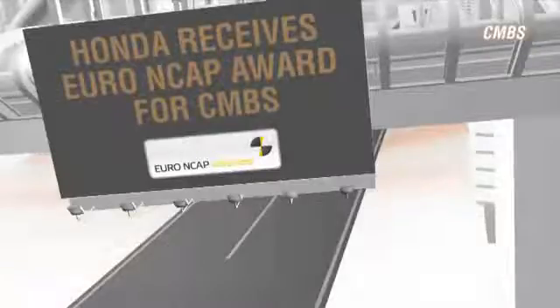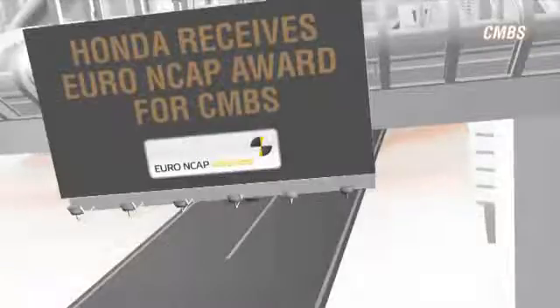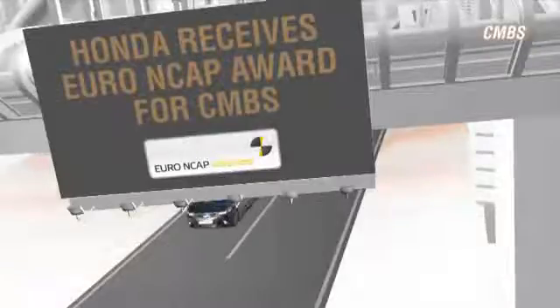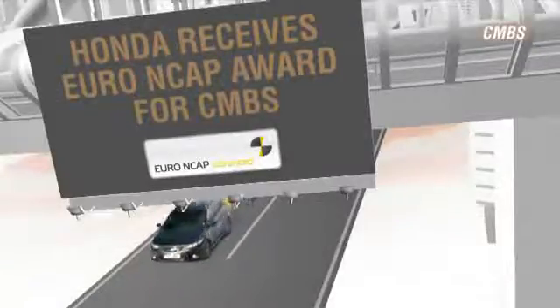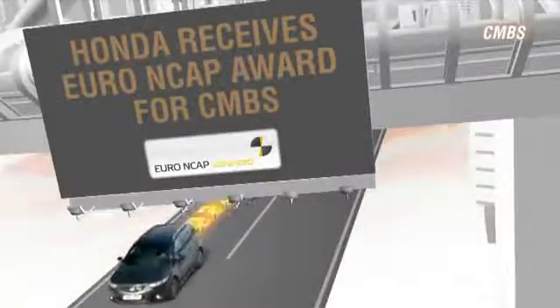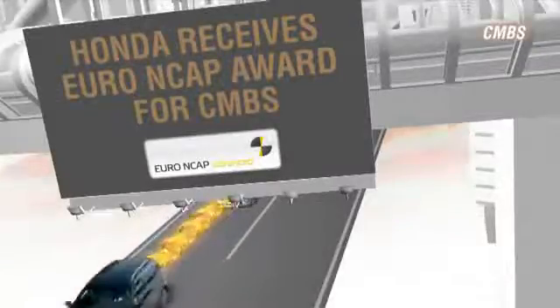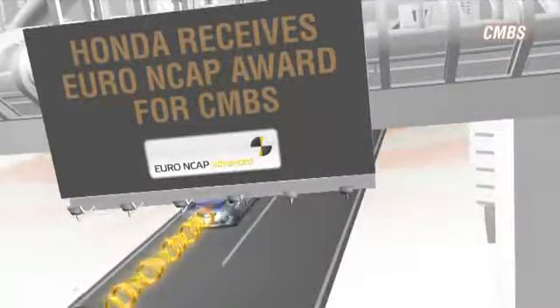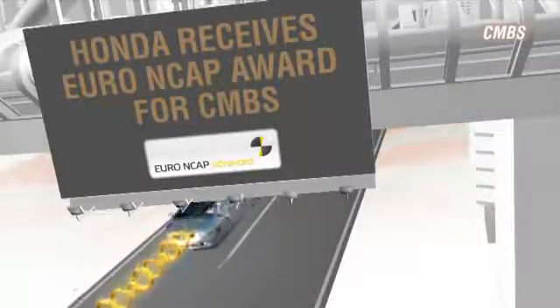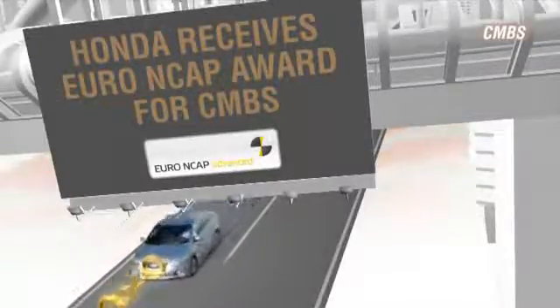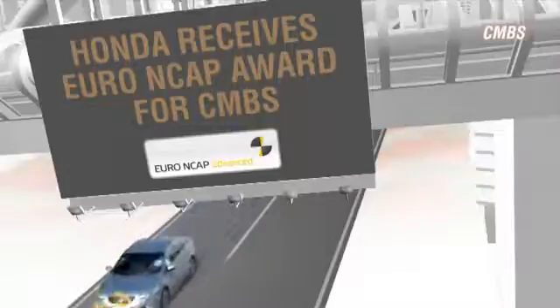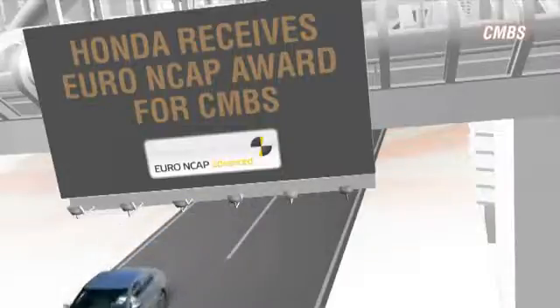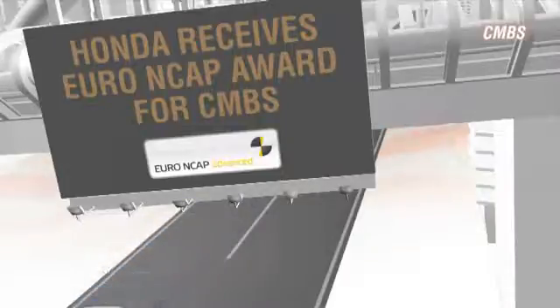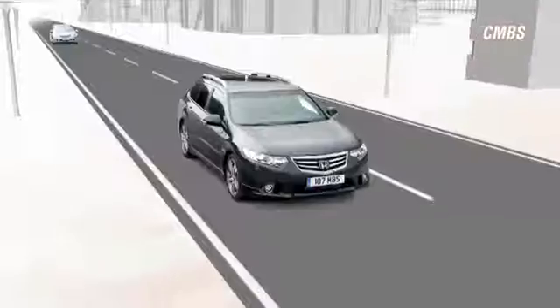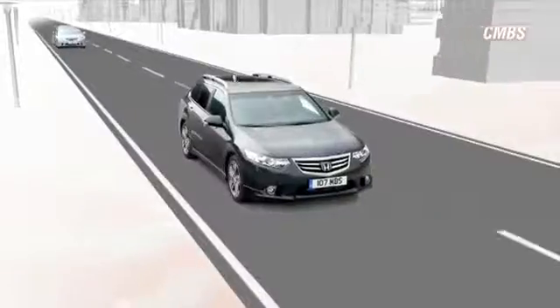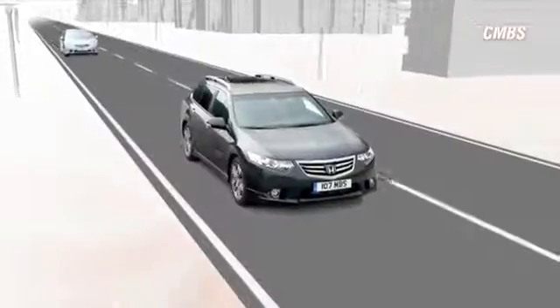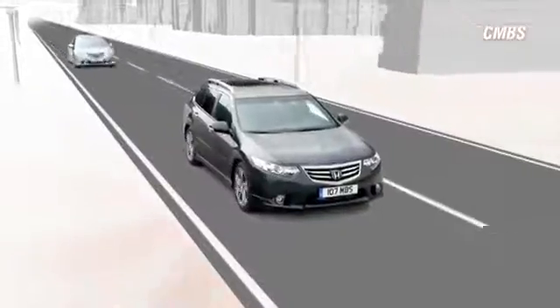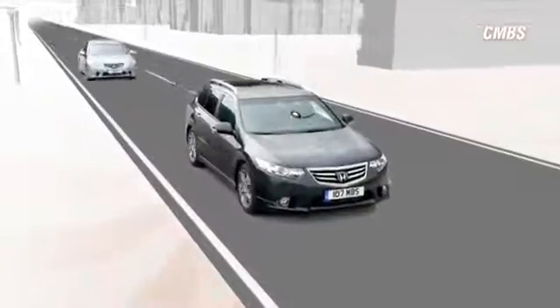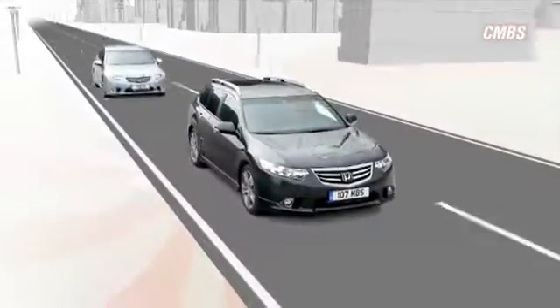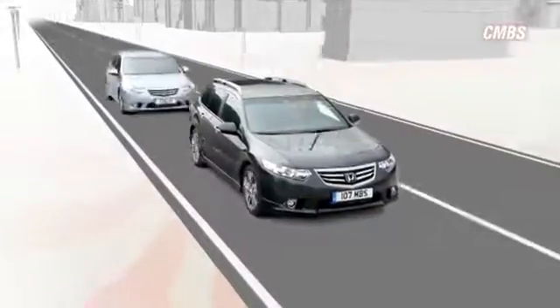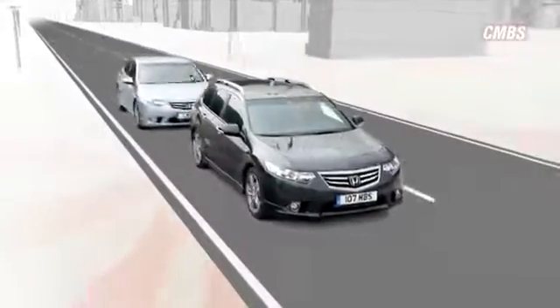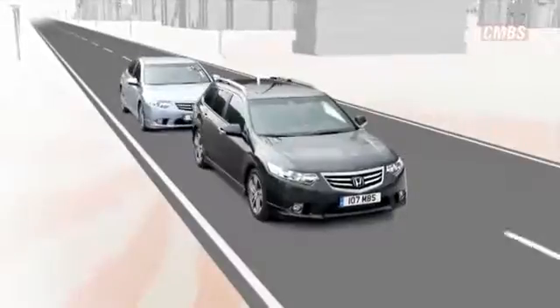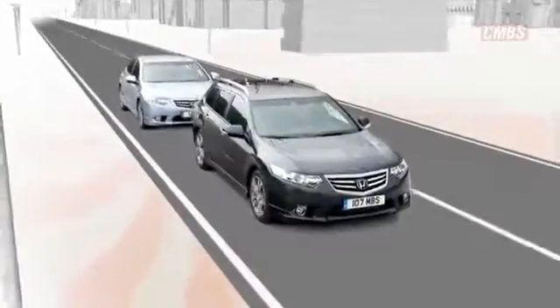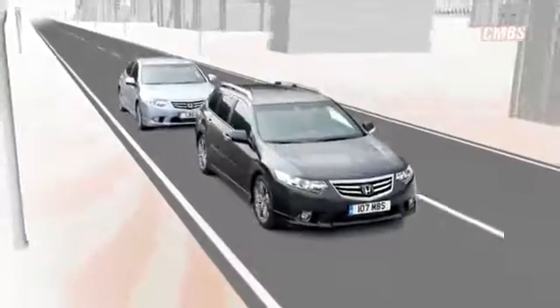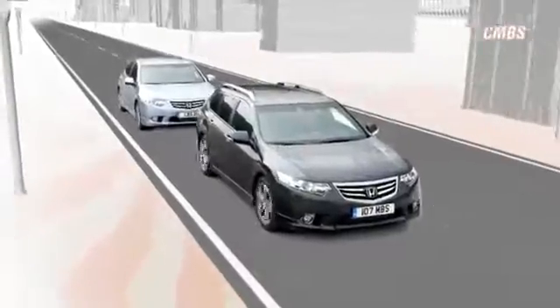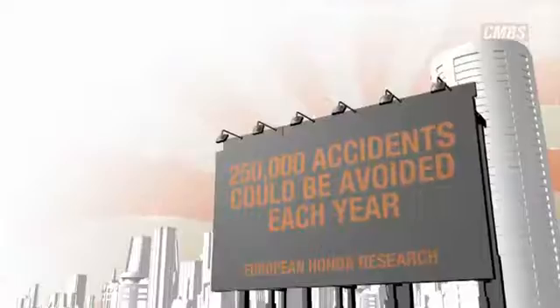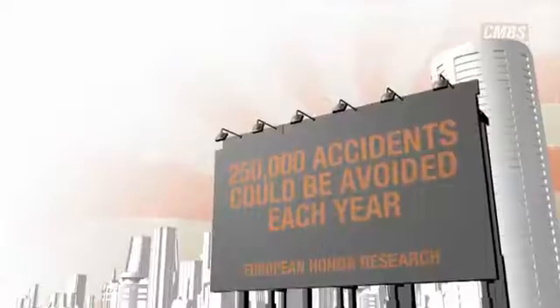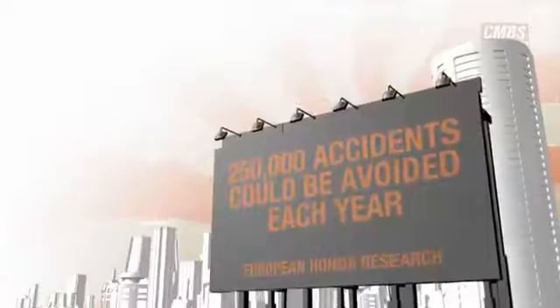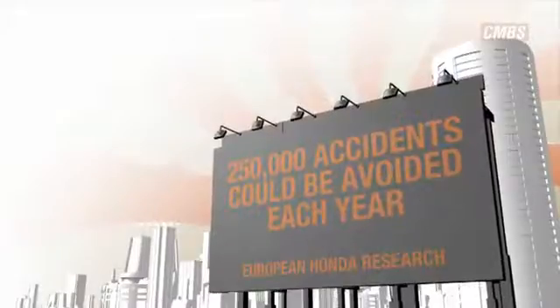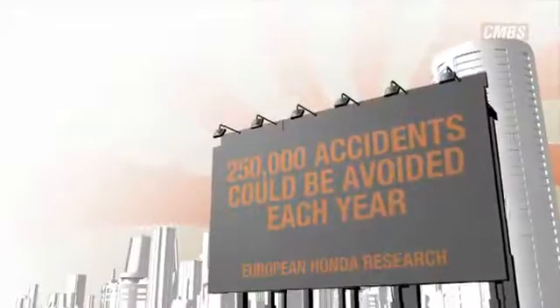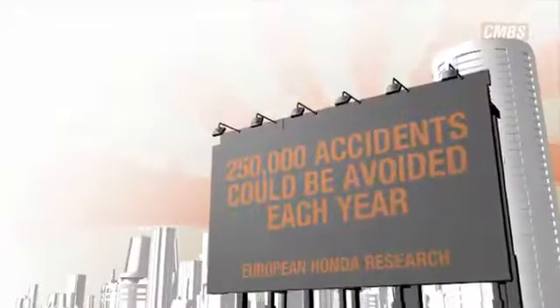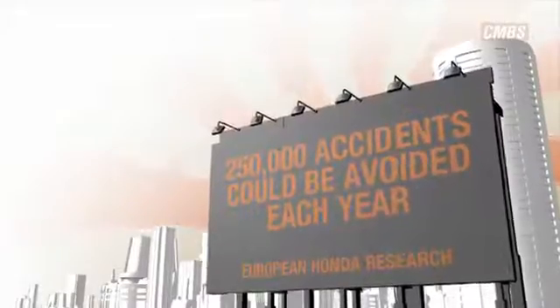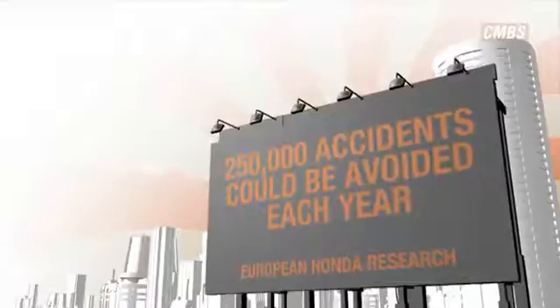Honda received a Euro NCAP advanced reward for its CMBS technology. Extensive research carried out by Honda estimates that if all cars in Europe were fitted with CMBS, up to 250,000 accidents could be avoided every year.